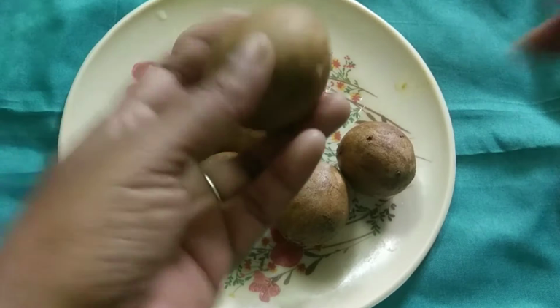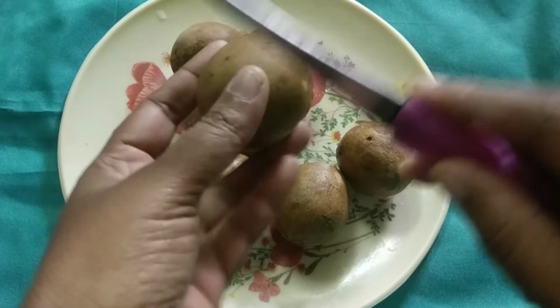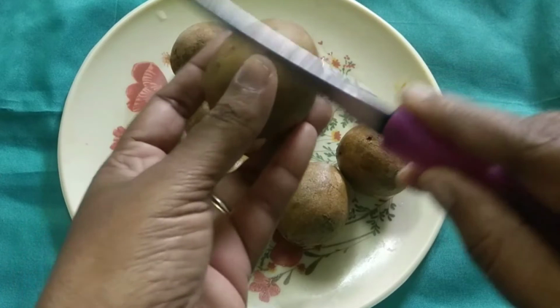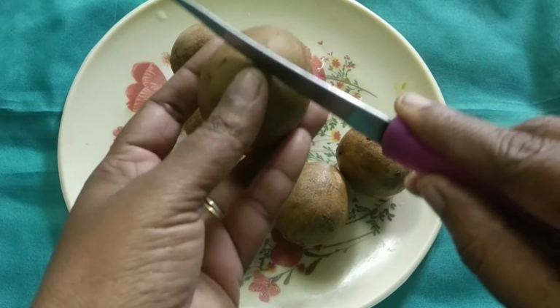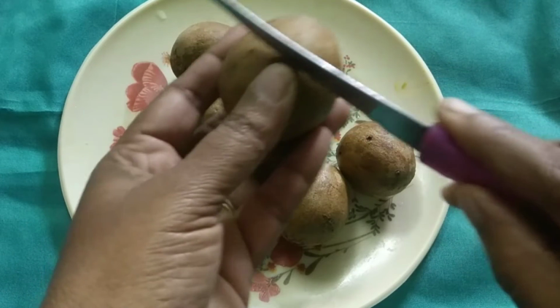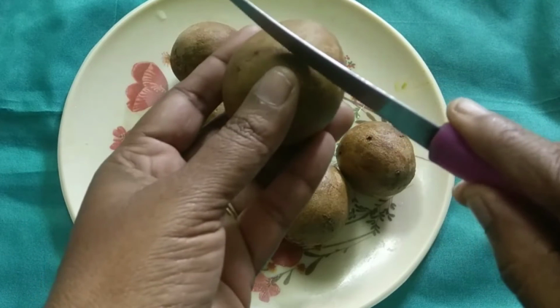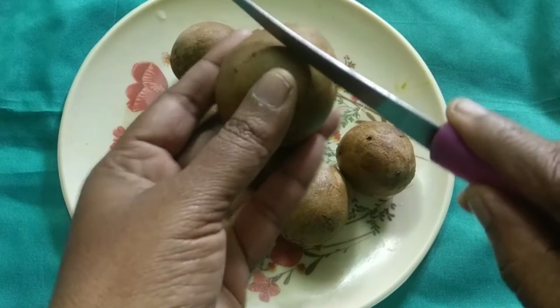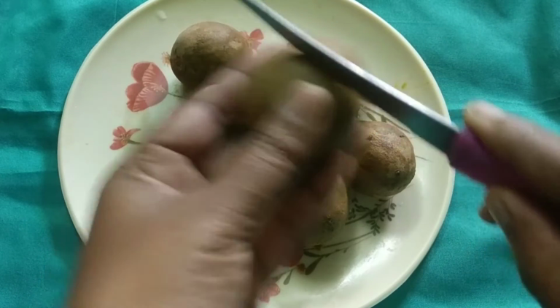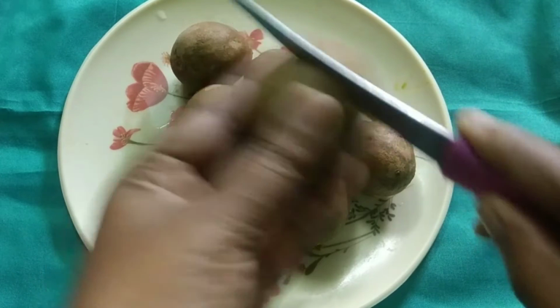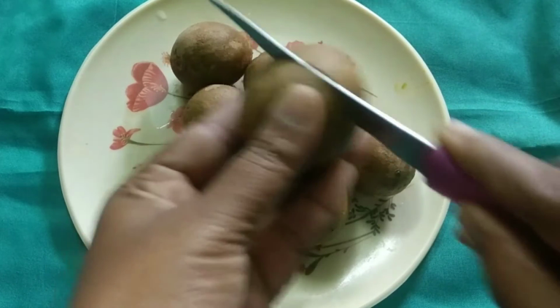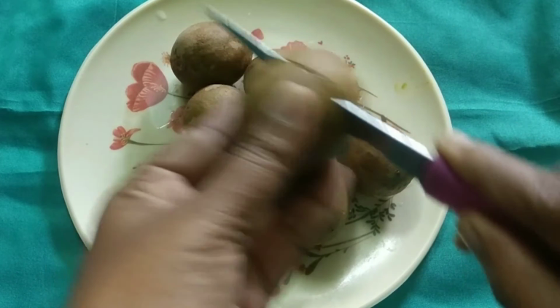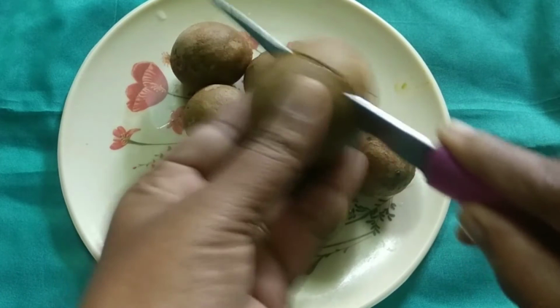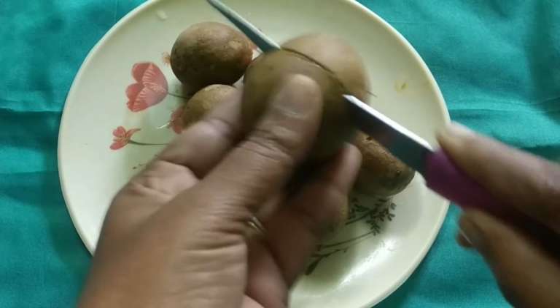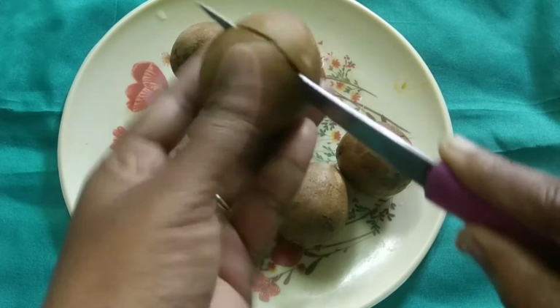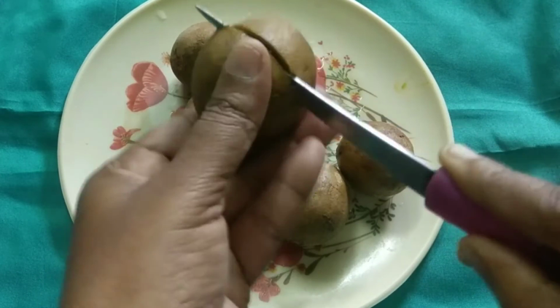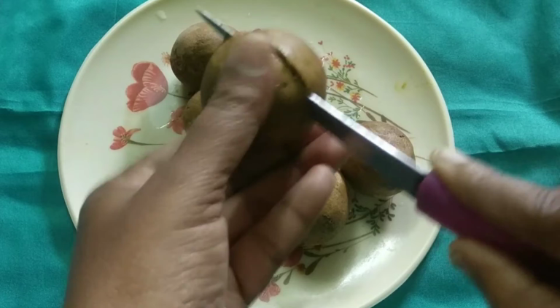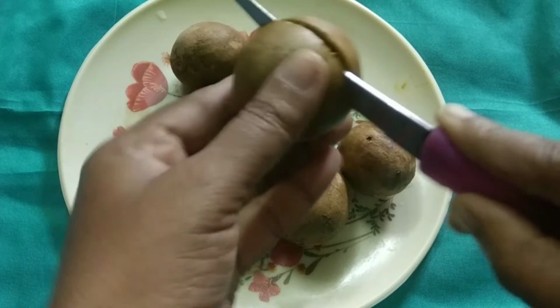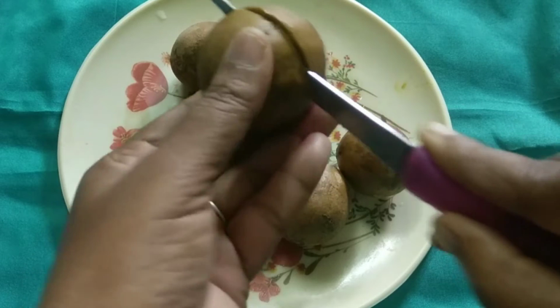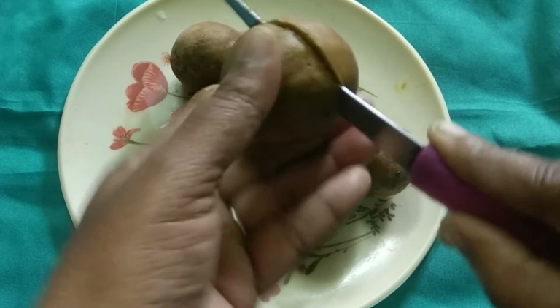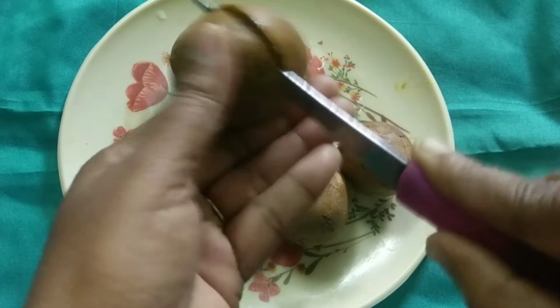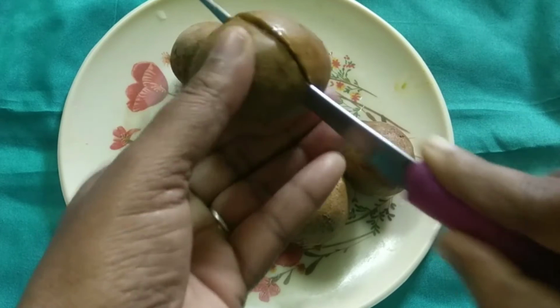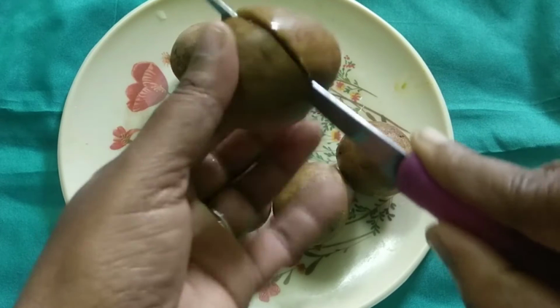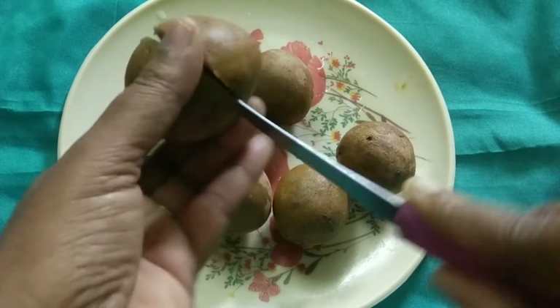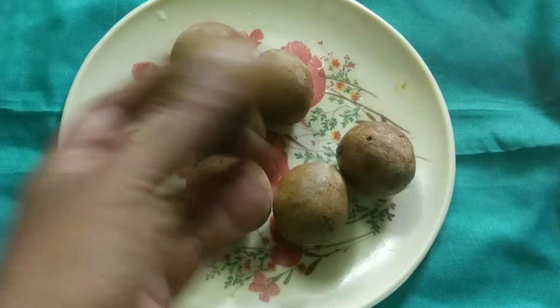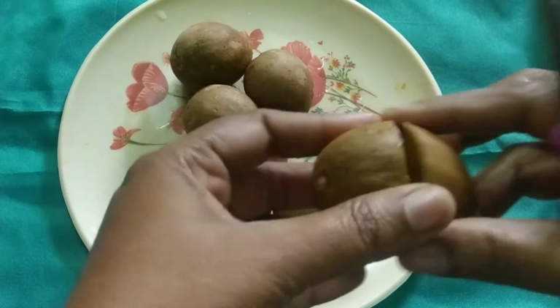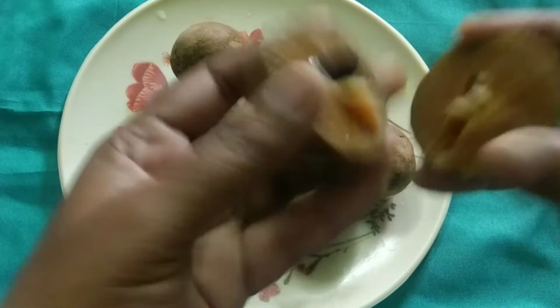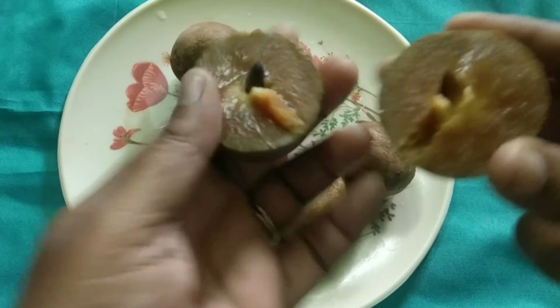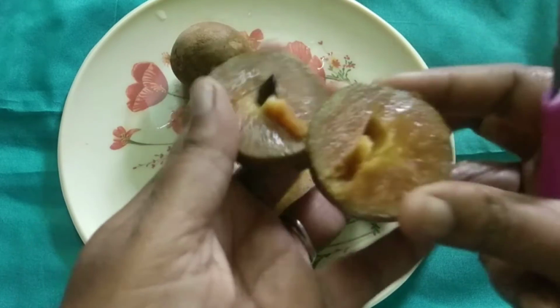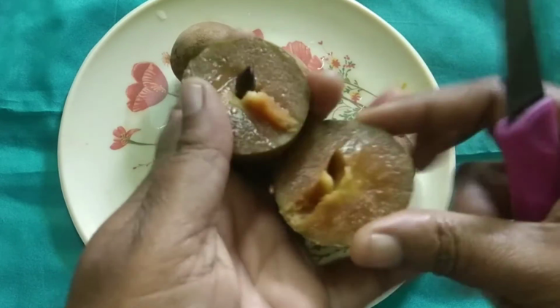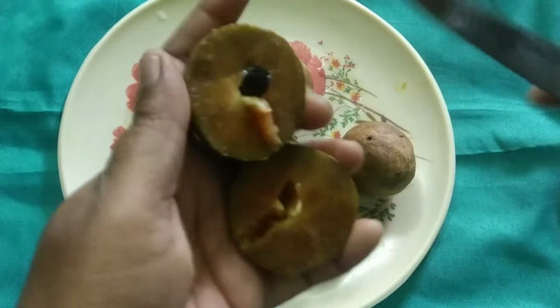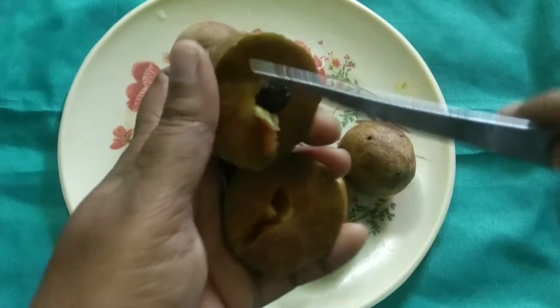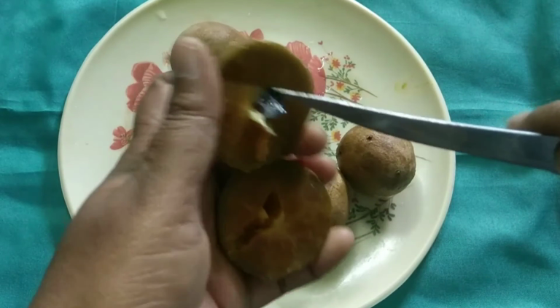I am using this. I am cutting it. I am cutting it and put it in a bowl — it feels so easy.